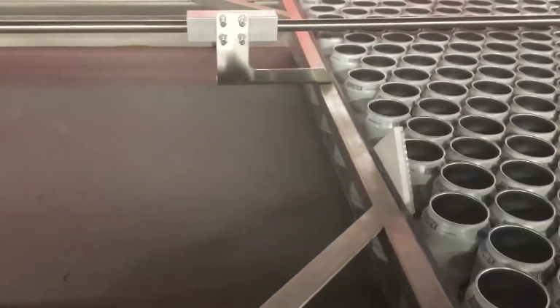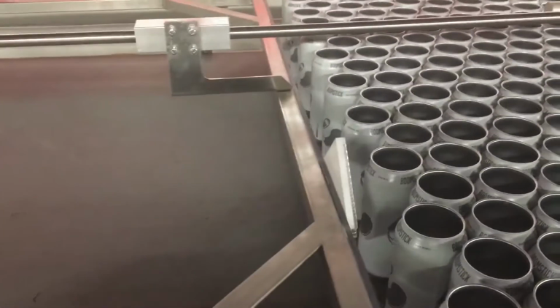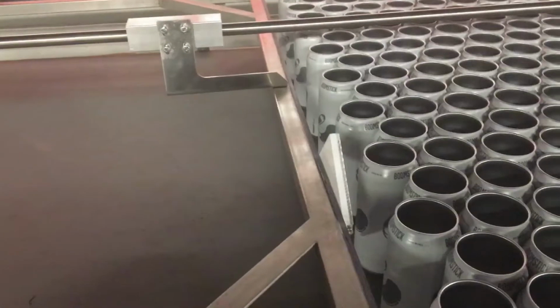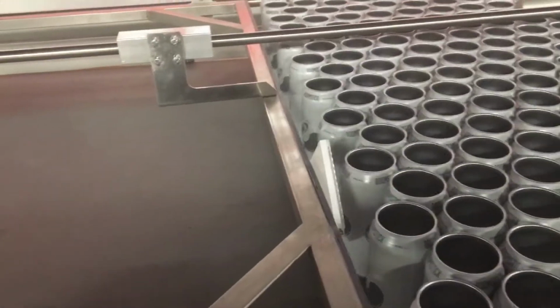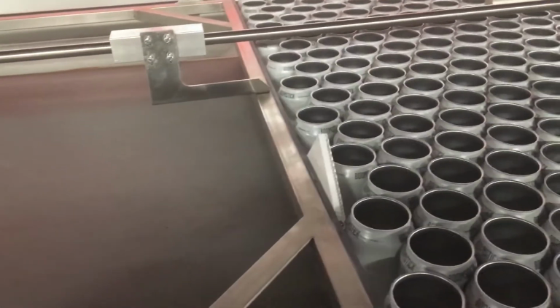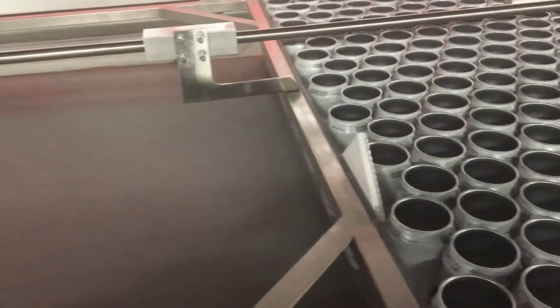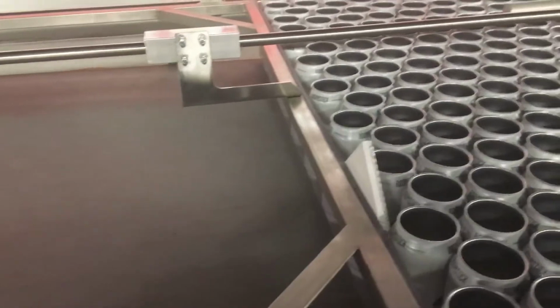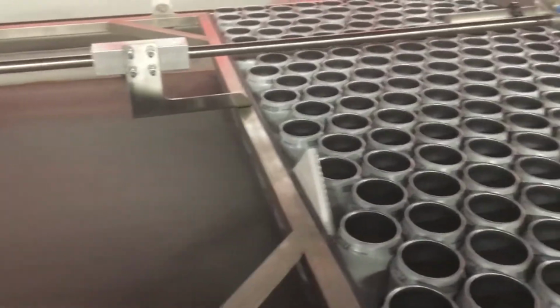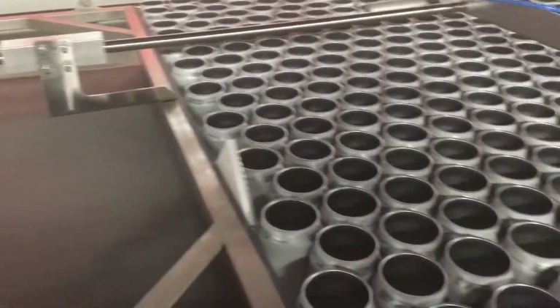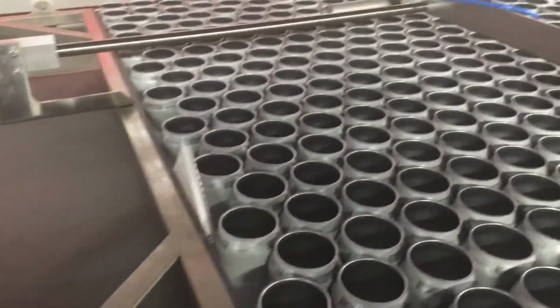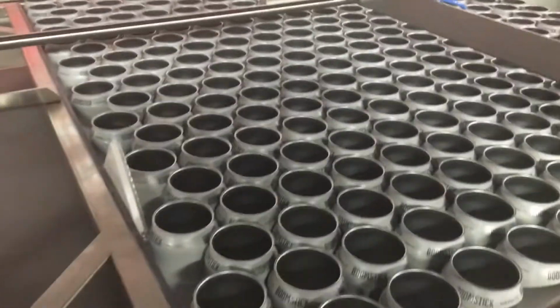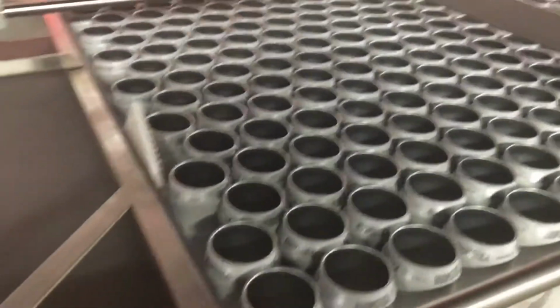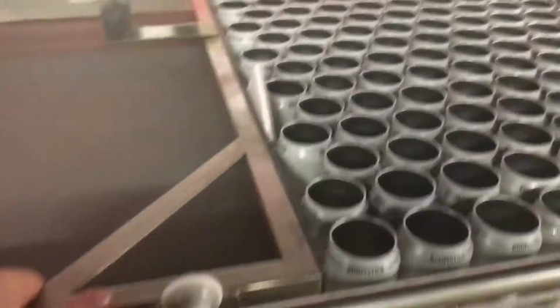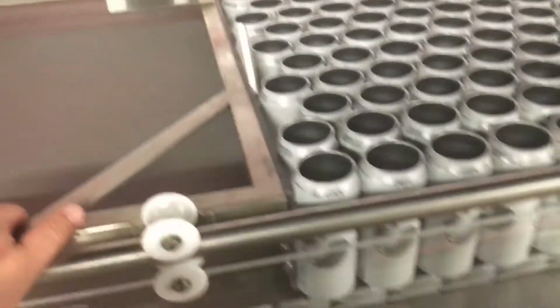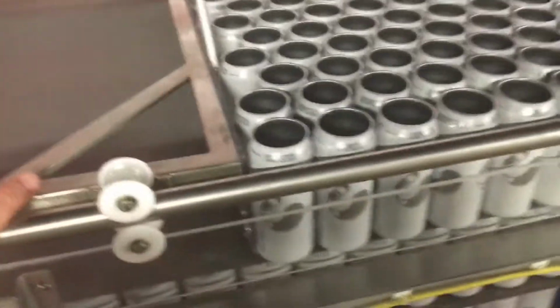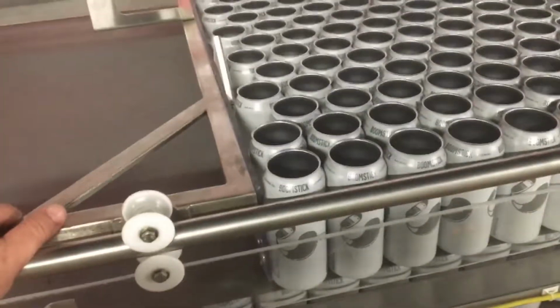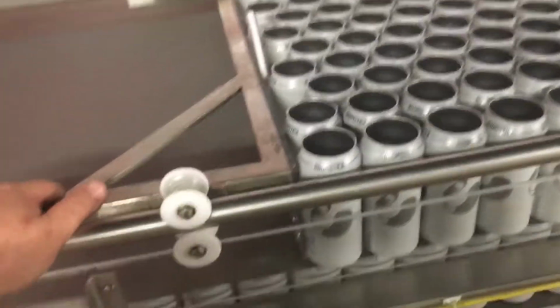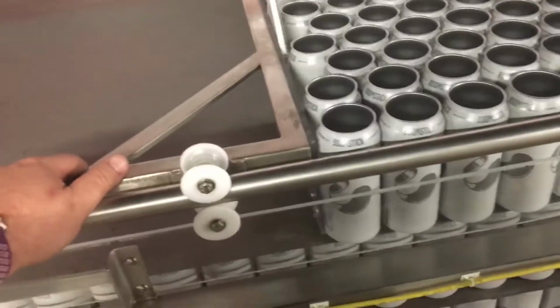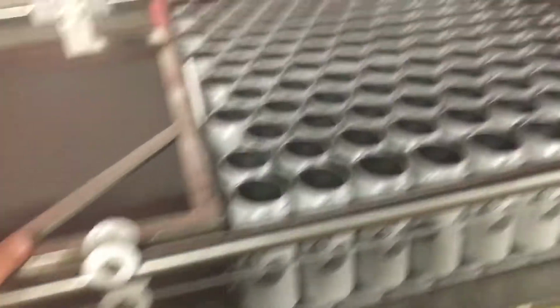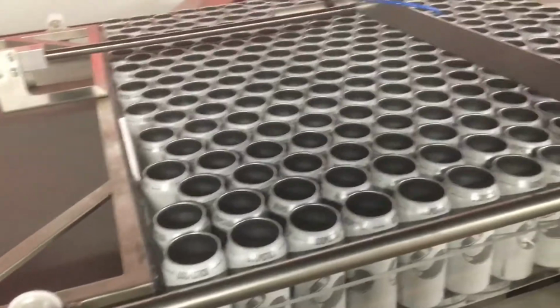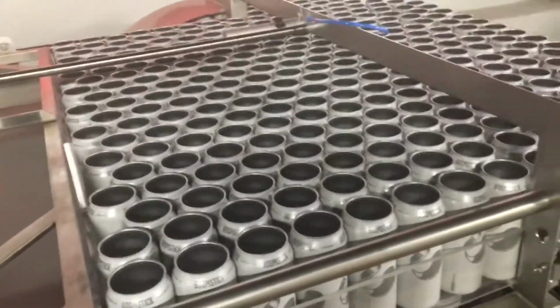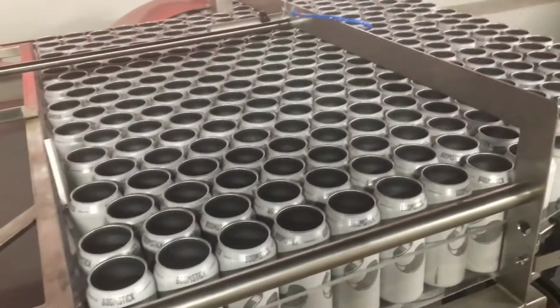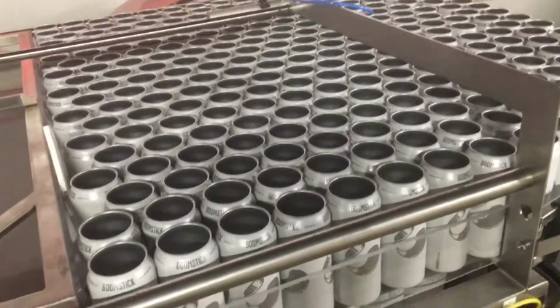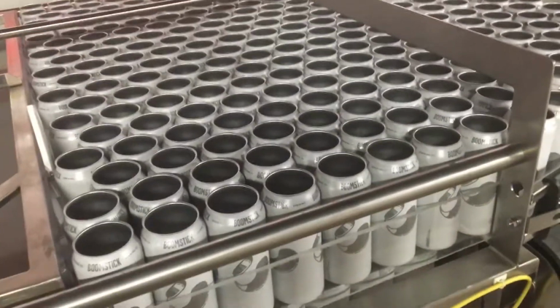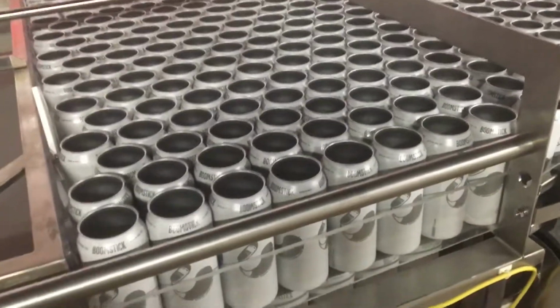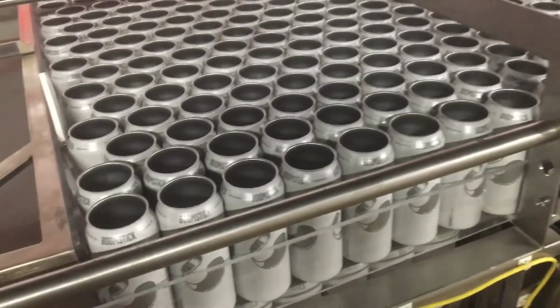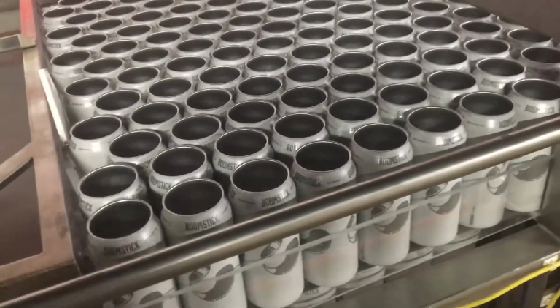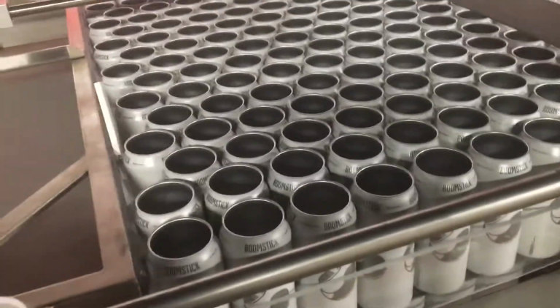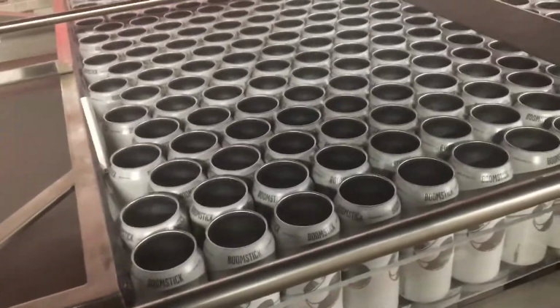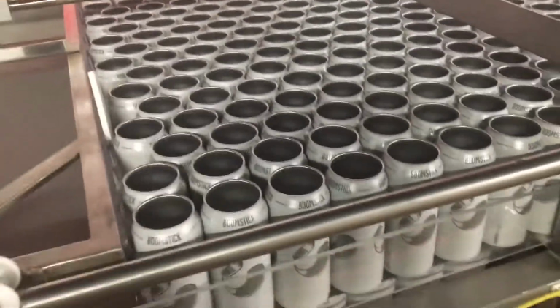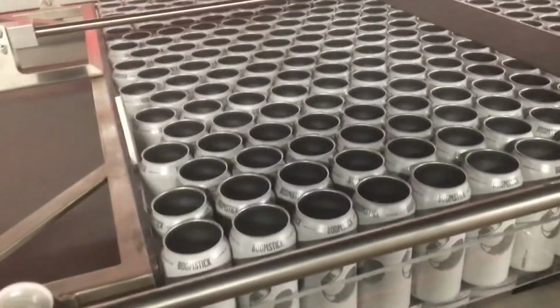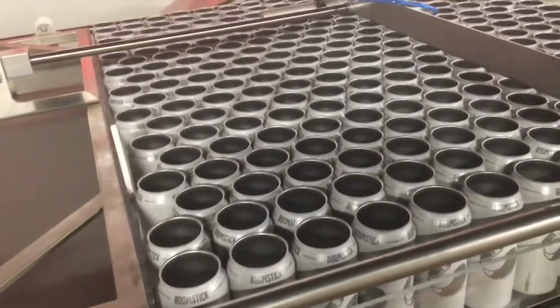It did not do anything on the third layer. So for me to get beer in cans, I physically have to be up here to operate the pusher, which really makes me wonder why I have such an expensive machine.